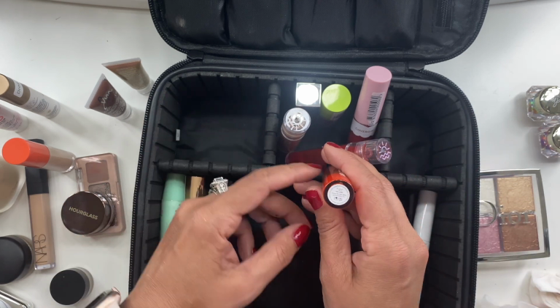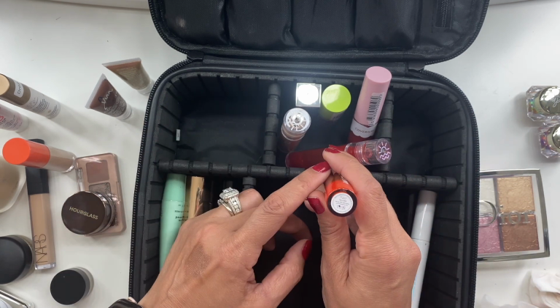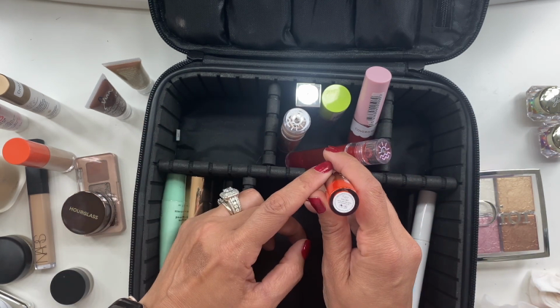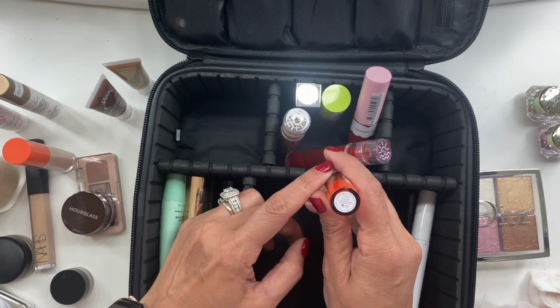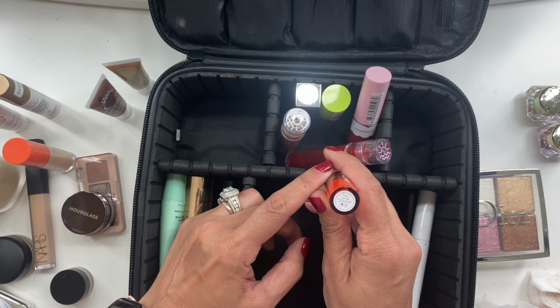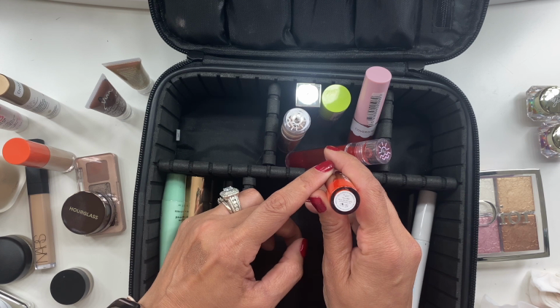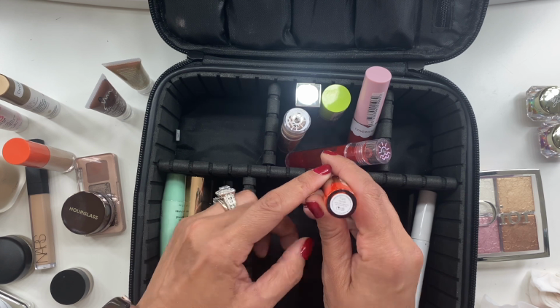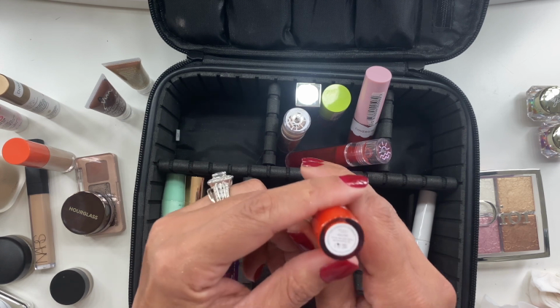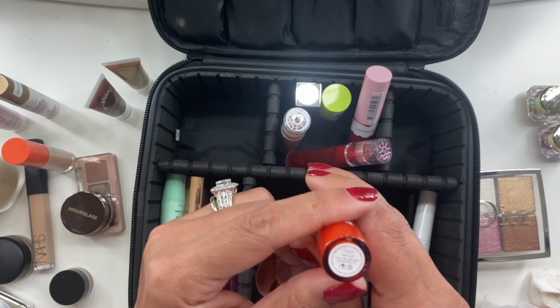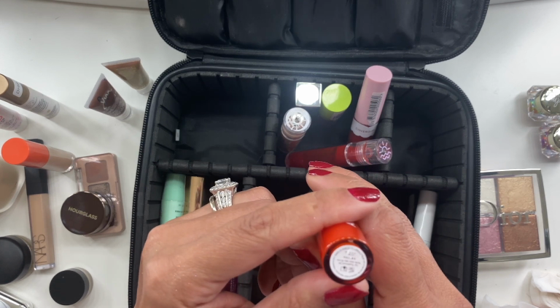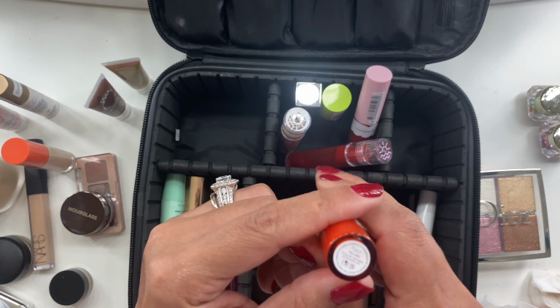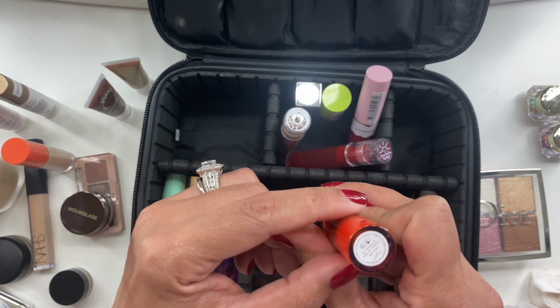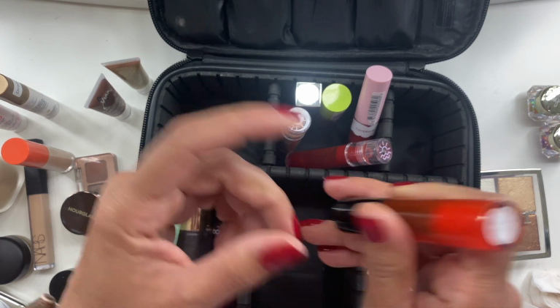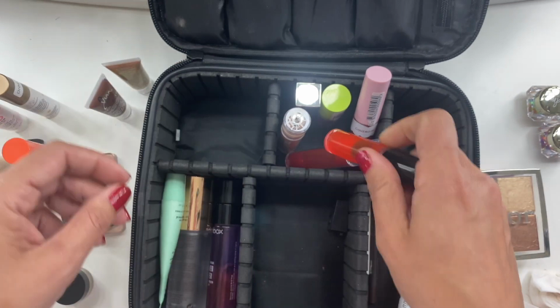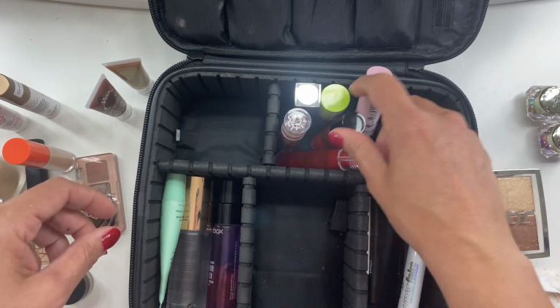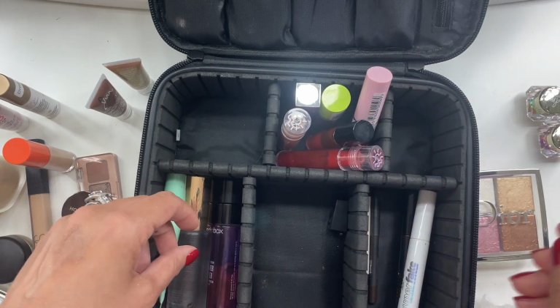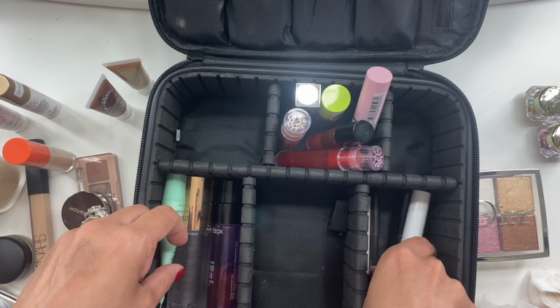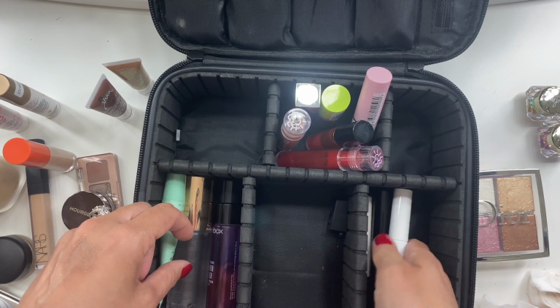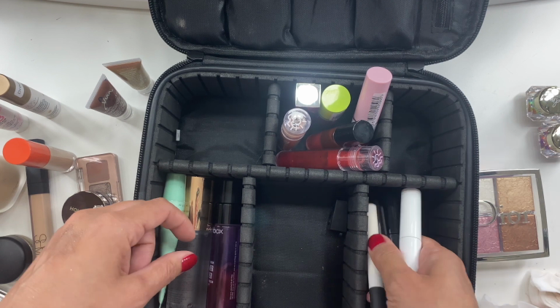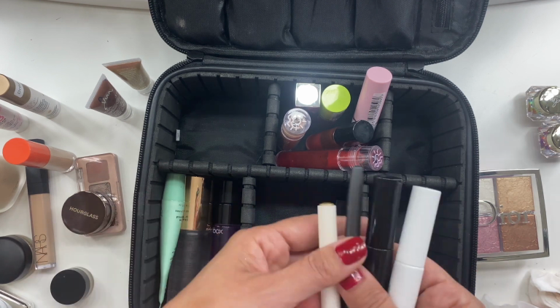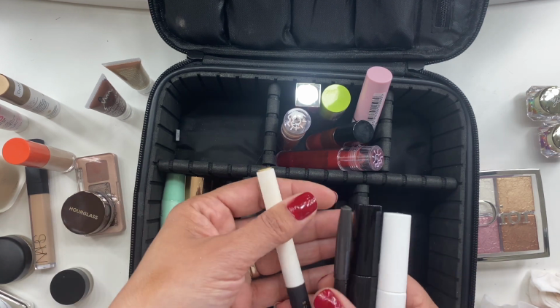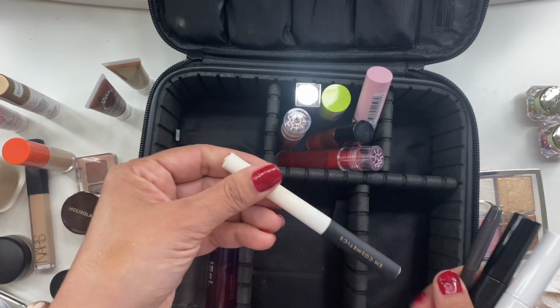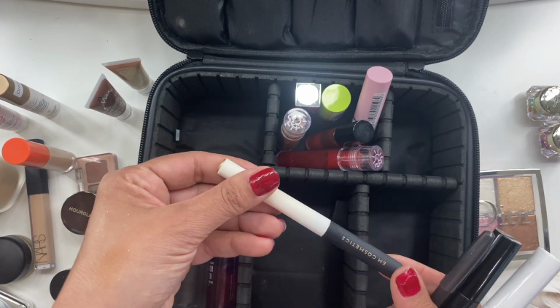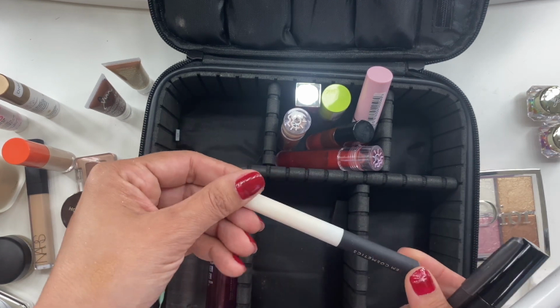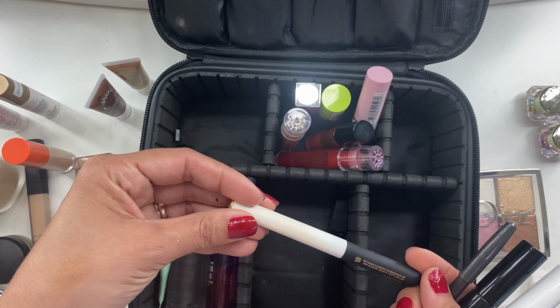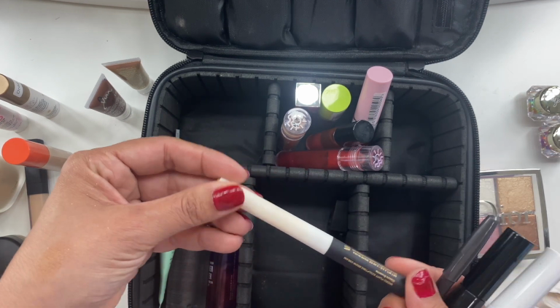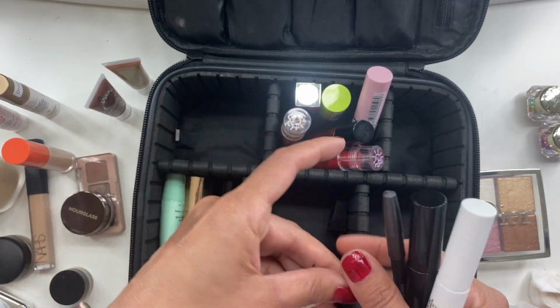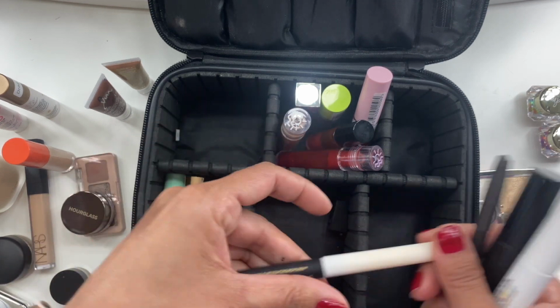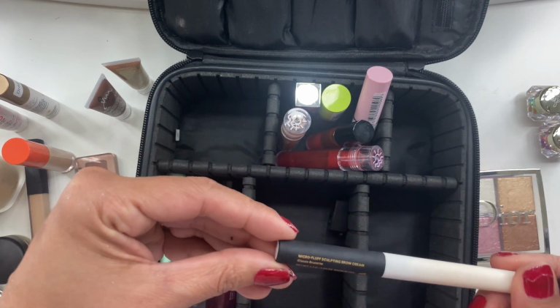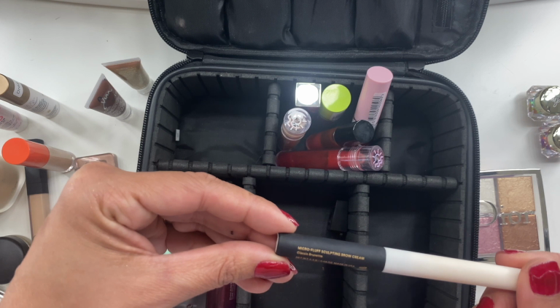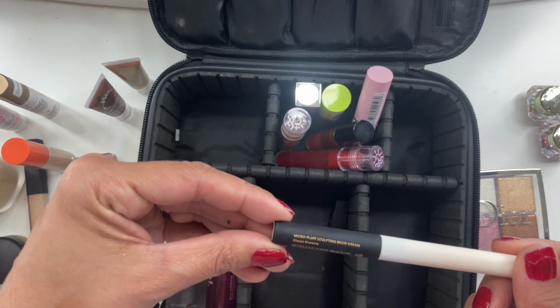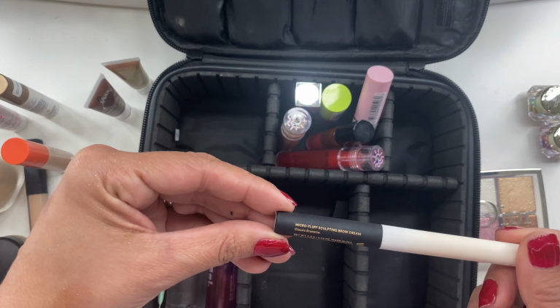I also took an Amy Cole lip oil in the shade Smitten — I'm not sure exactly how to pronounce the brand, but it was really nice.